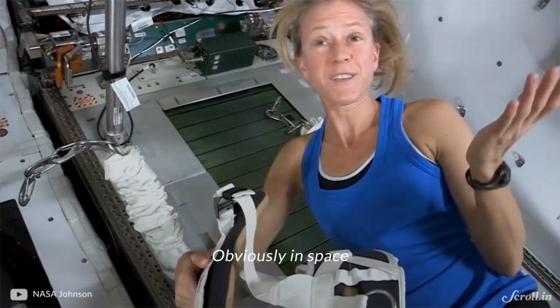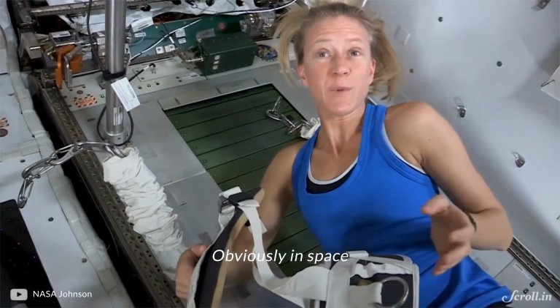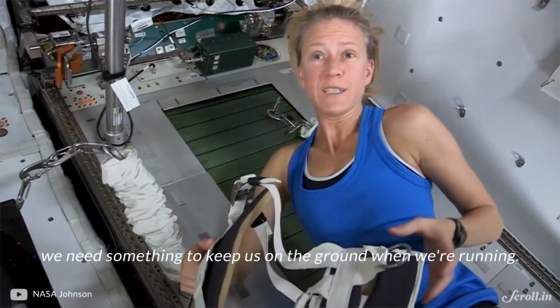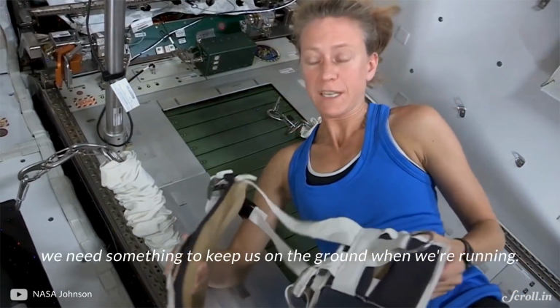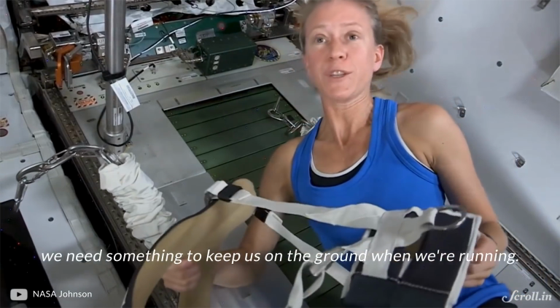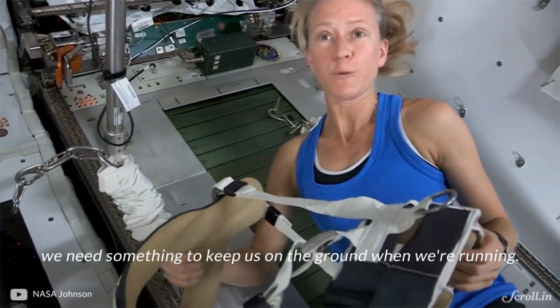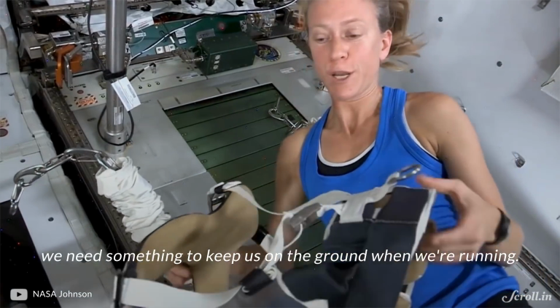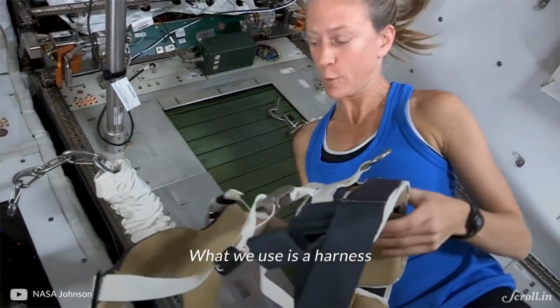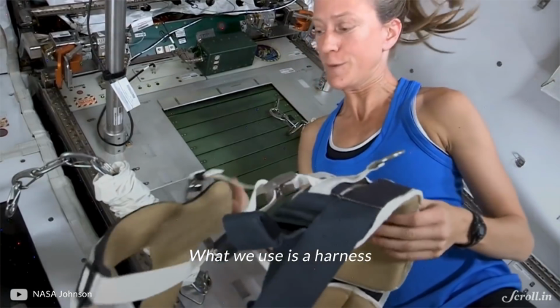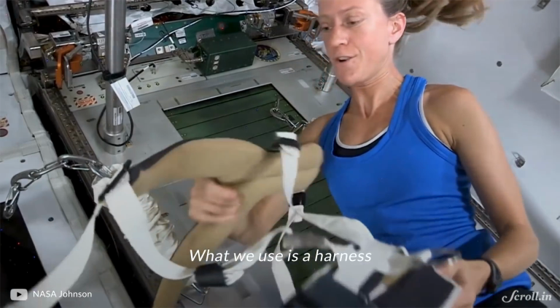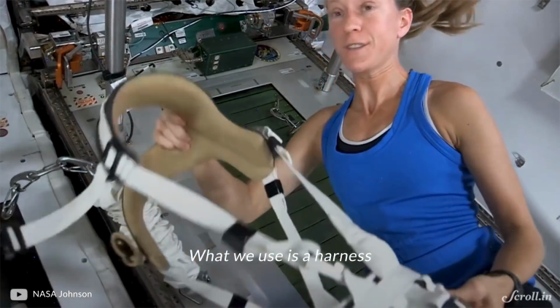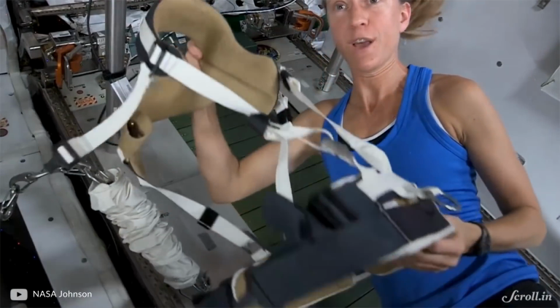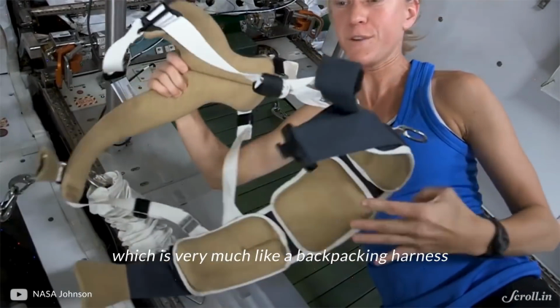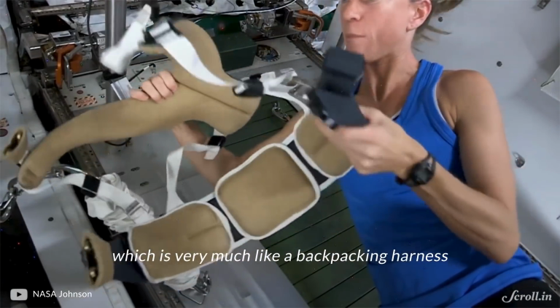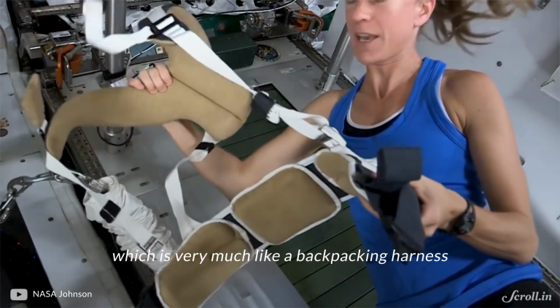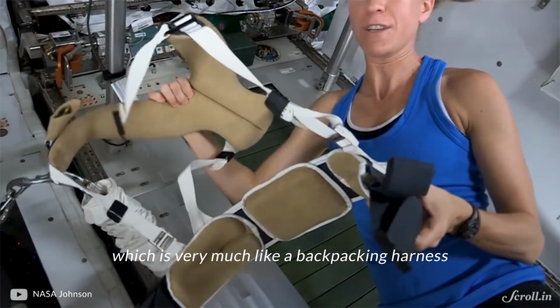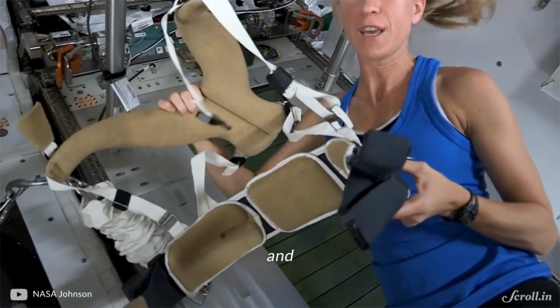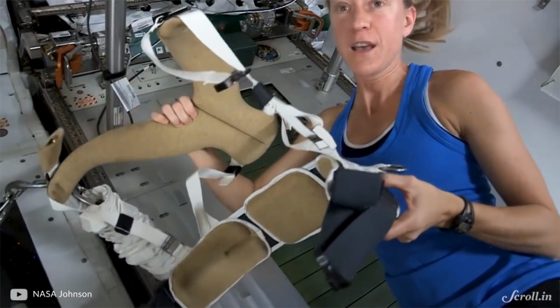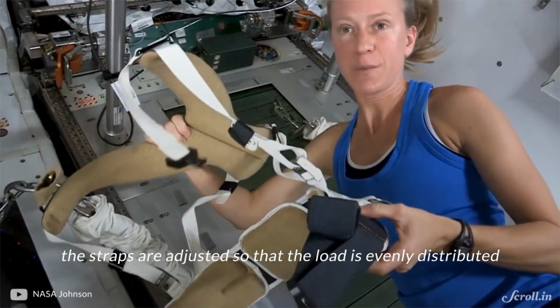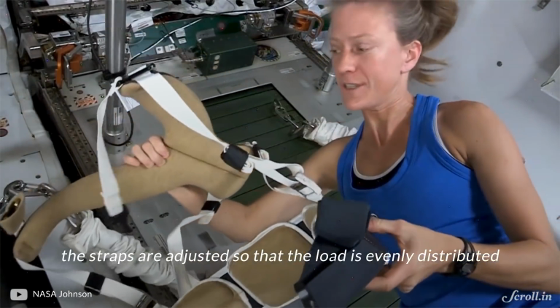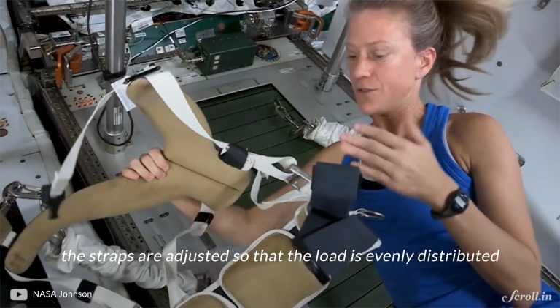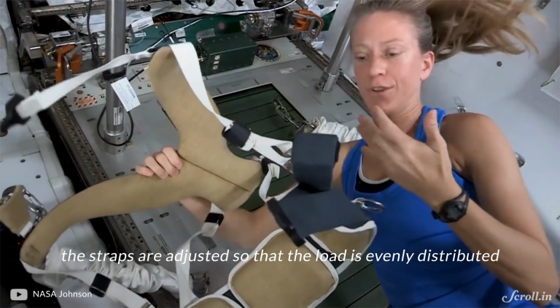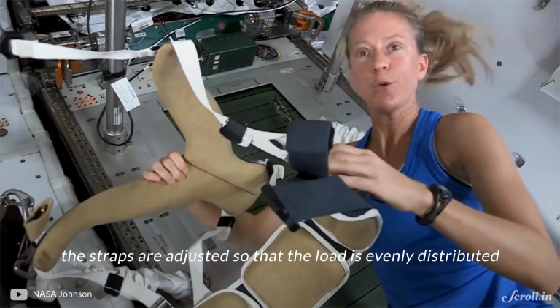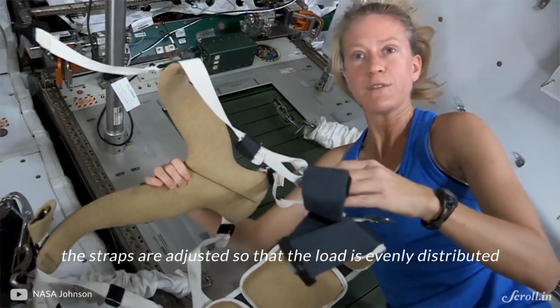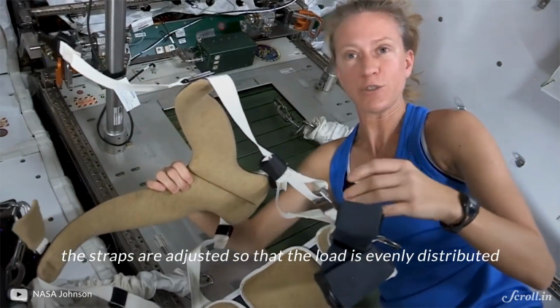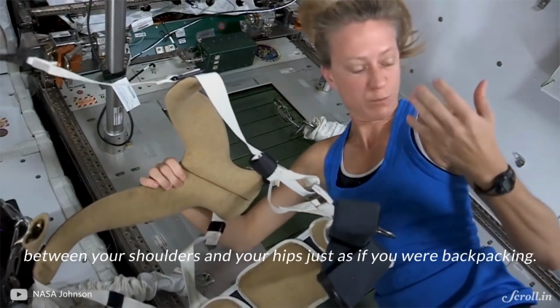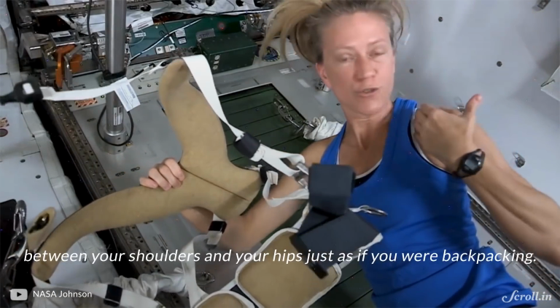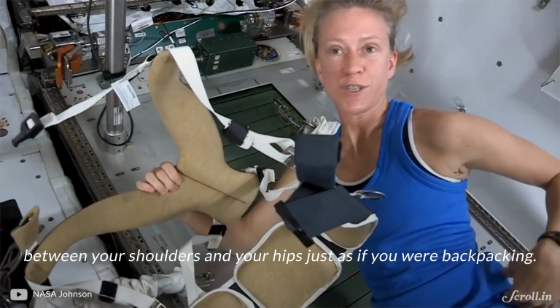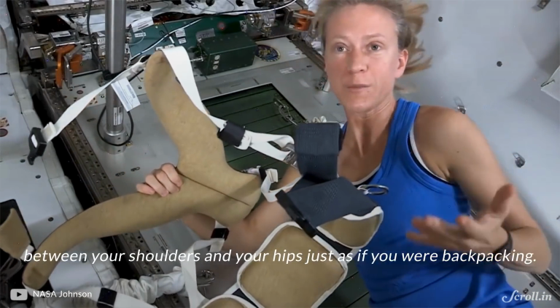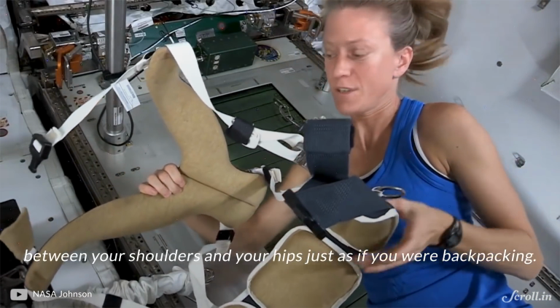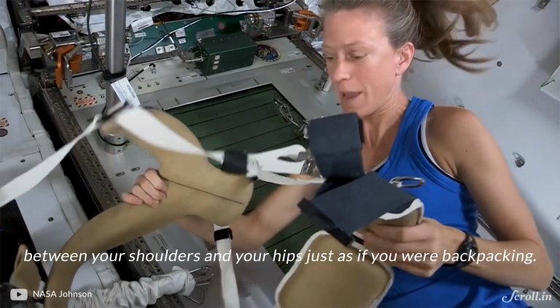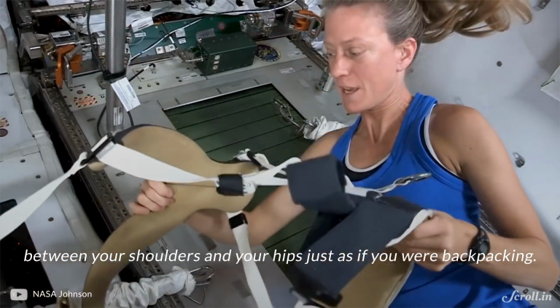Obviously in space we need something to keep us on the ground when we're running. What we use is a harness, which is very much like a backpacking harness, and the straps are adjusted so that the load is evenly distributed between your shoulders and your hips, just as if you were backpacking.